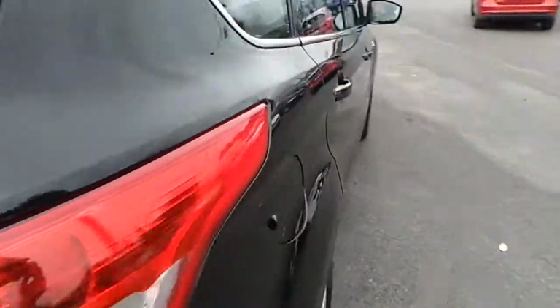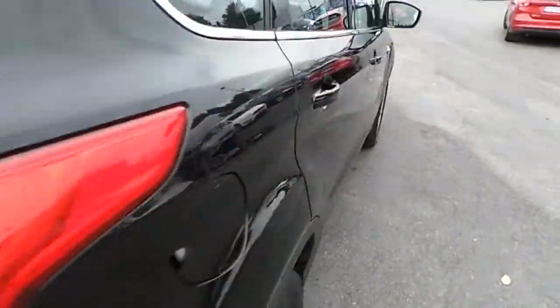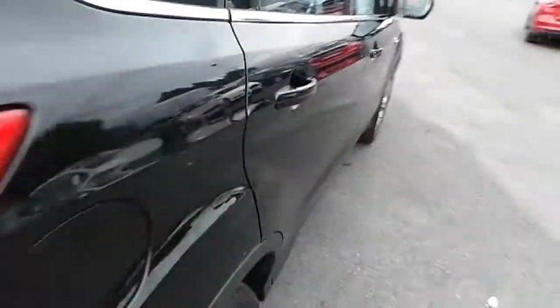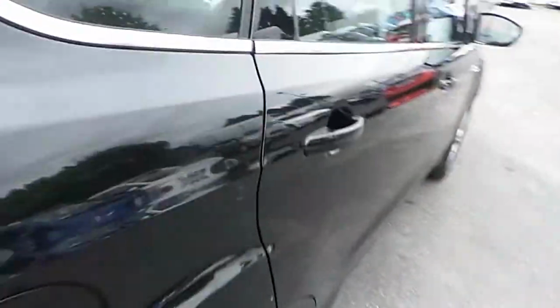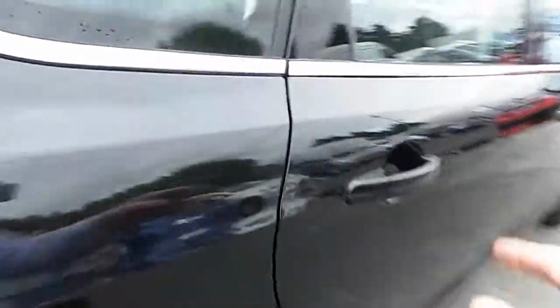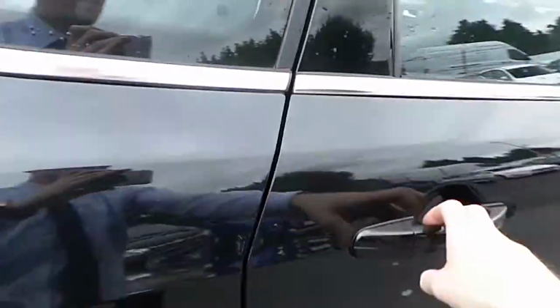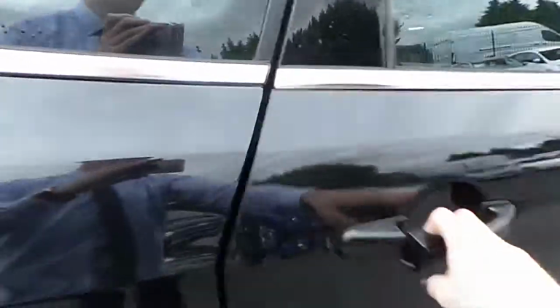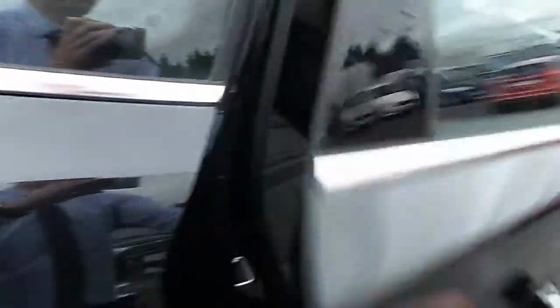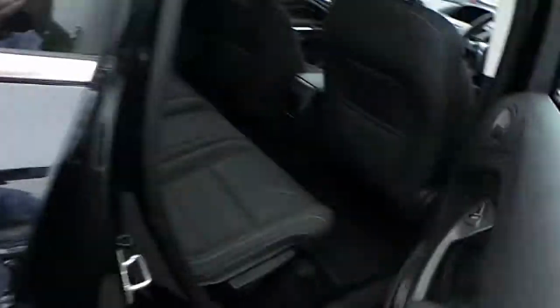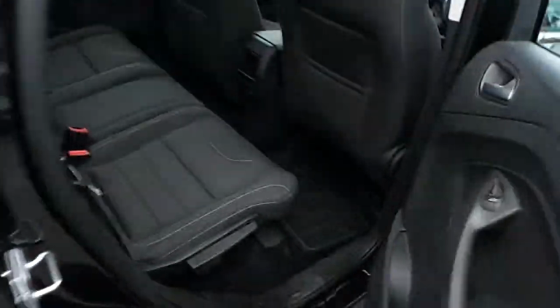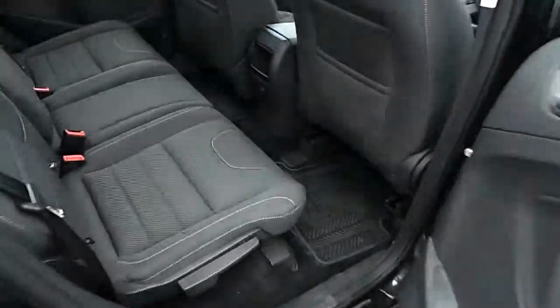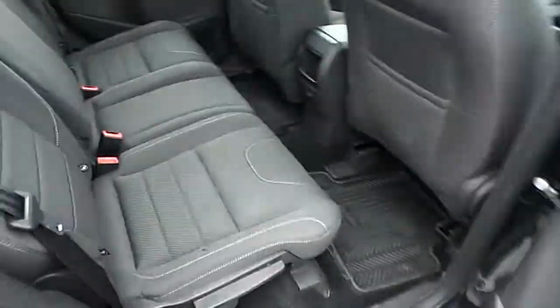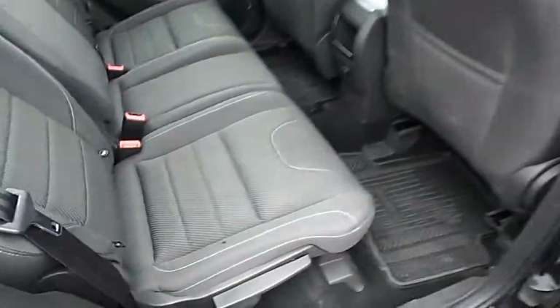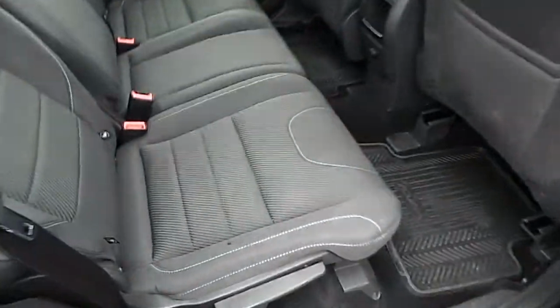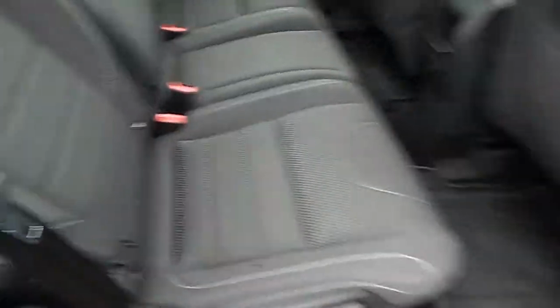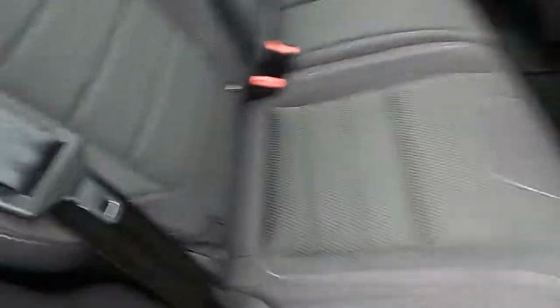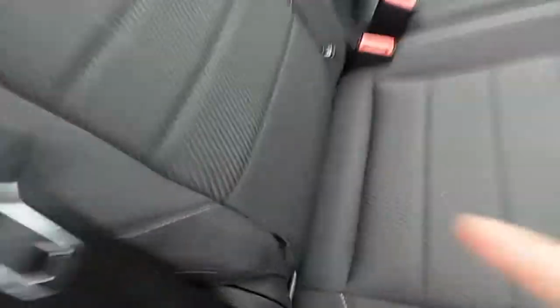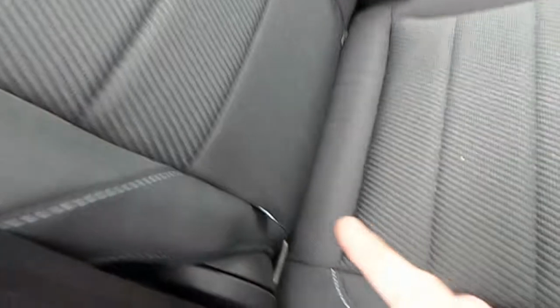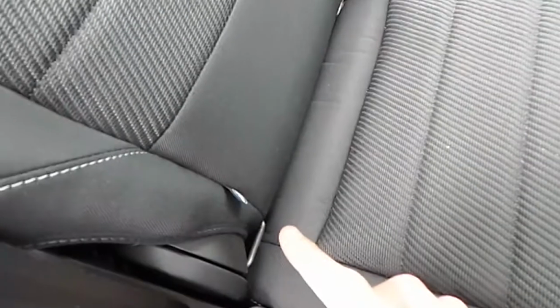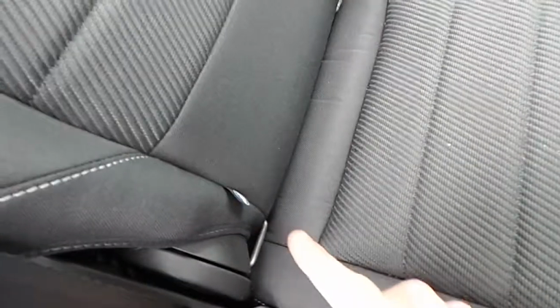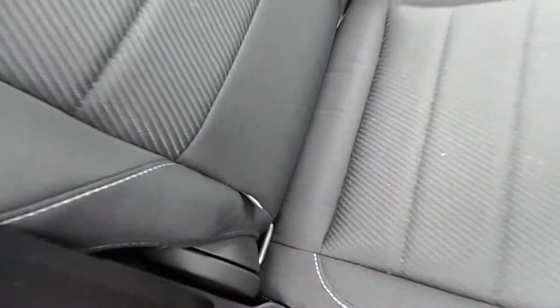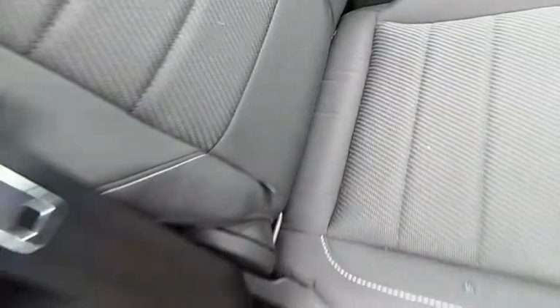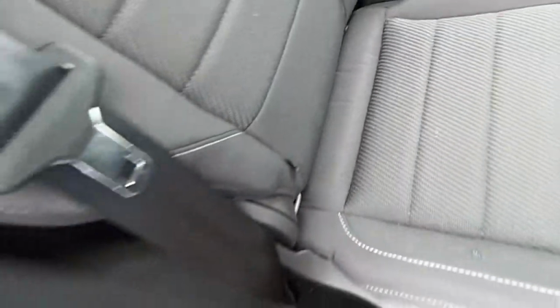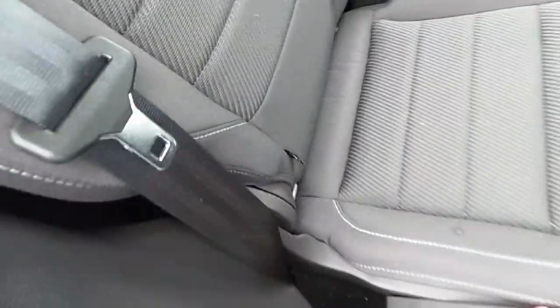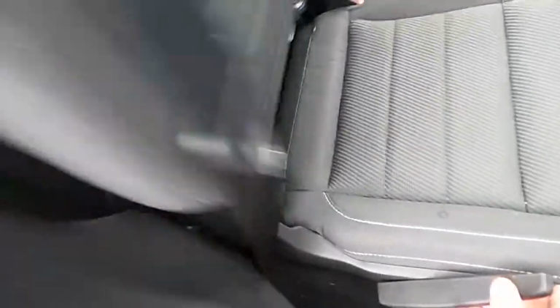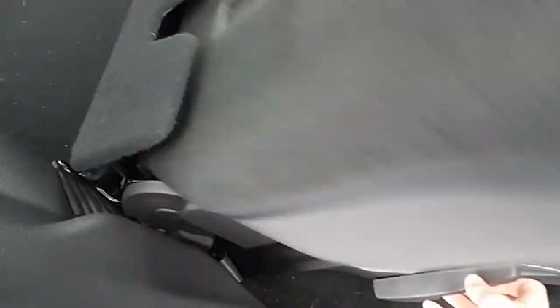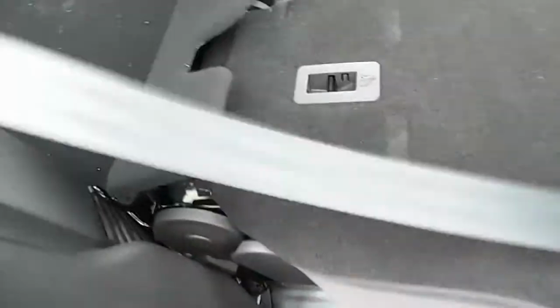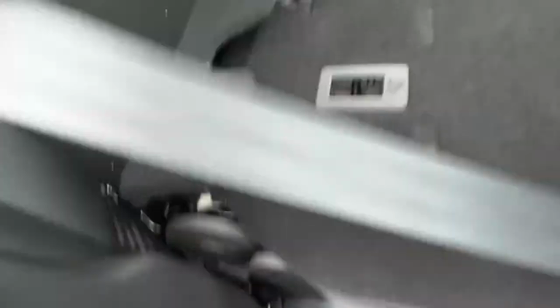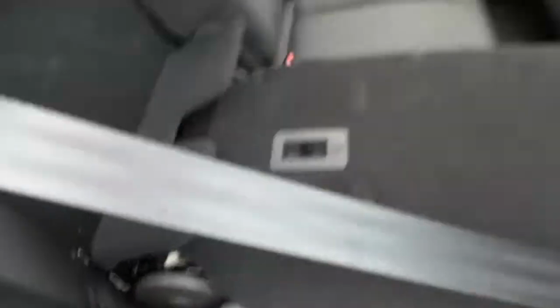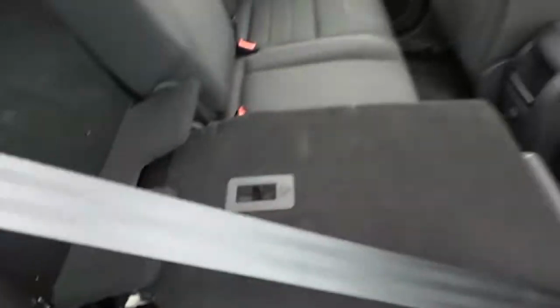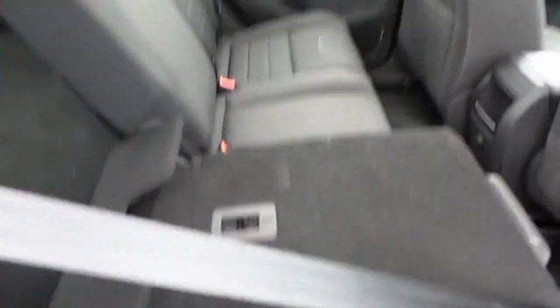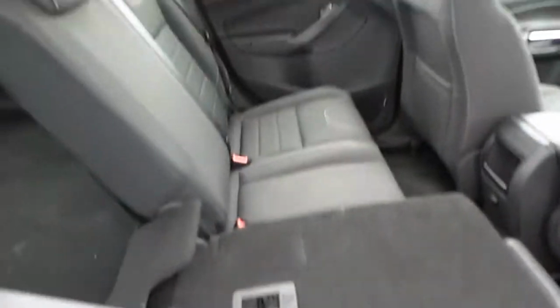On to the side, we have our ISOFIX and our rear folding seats.